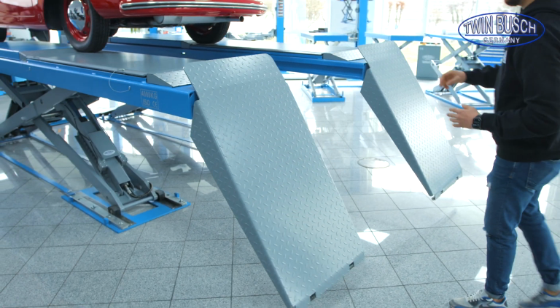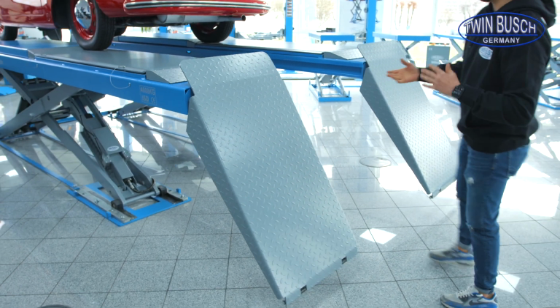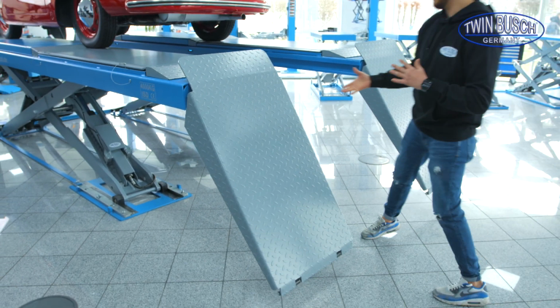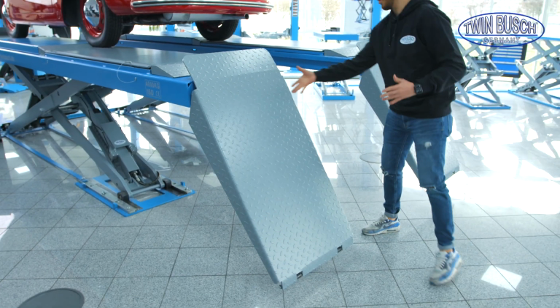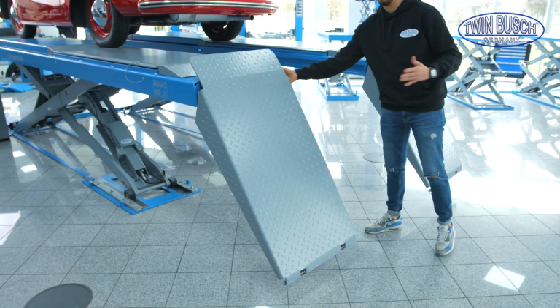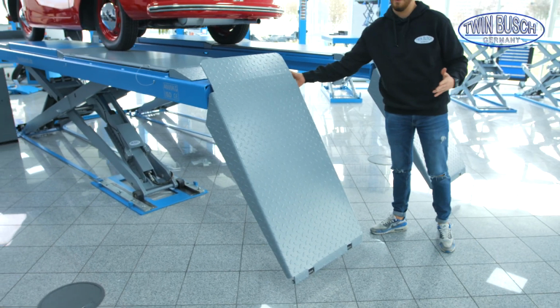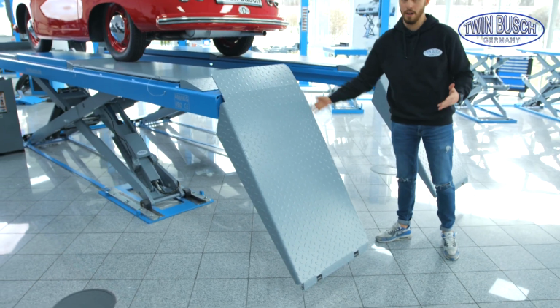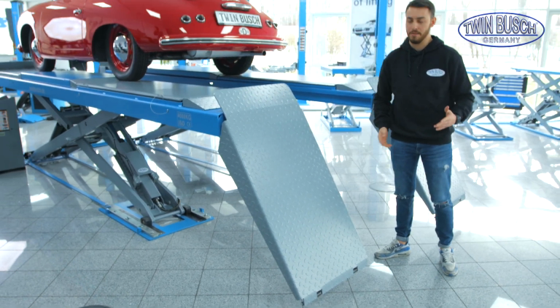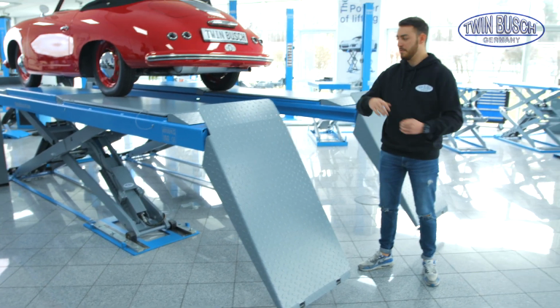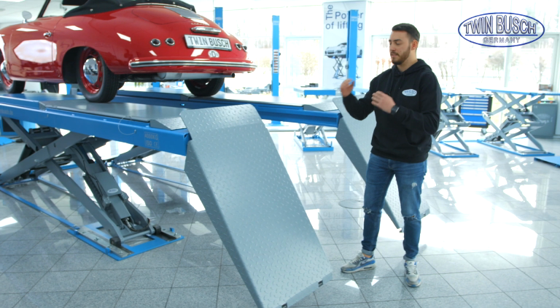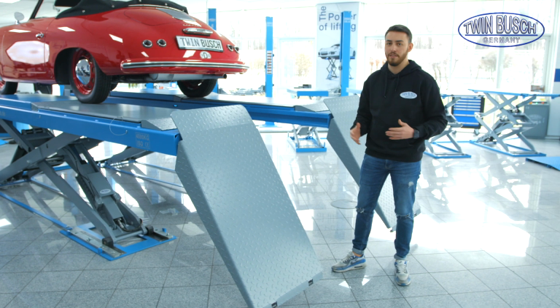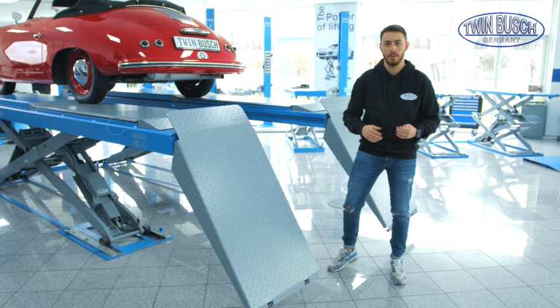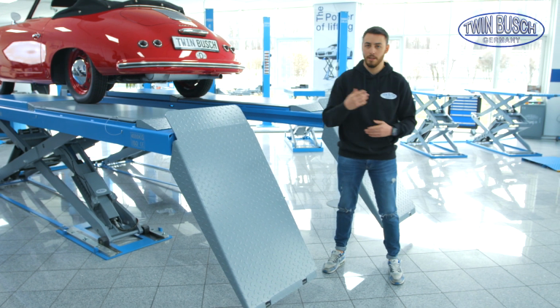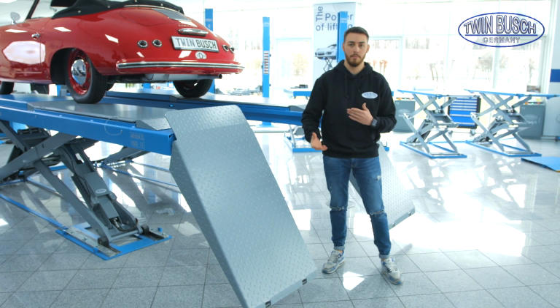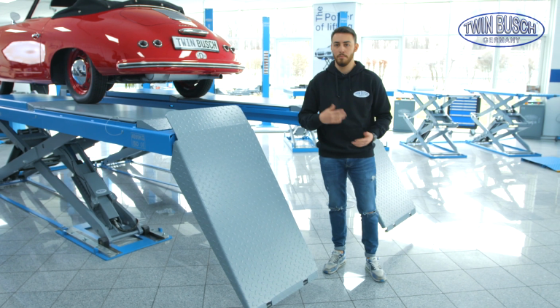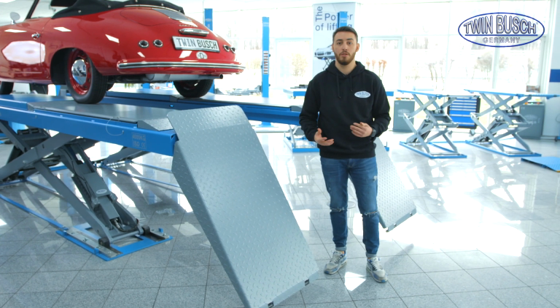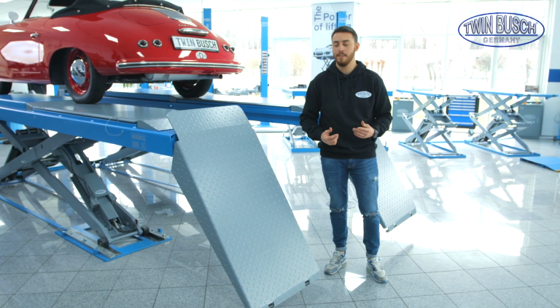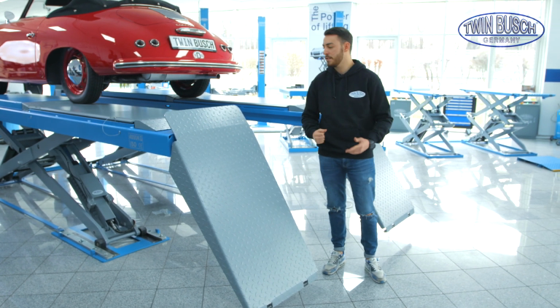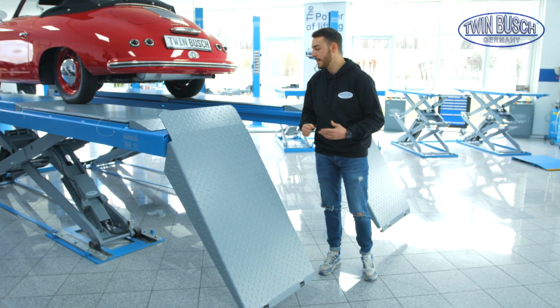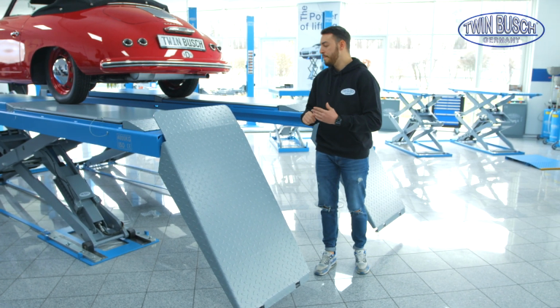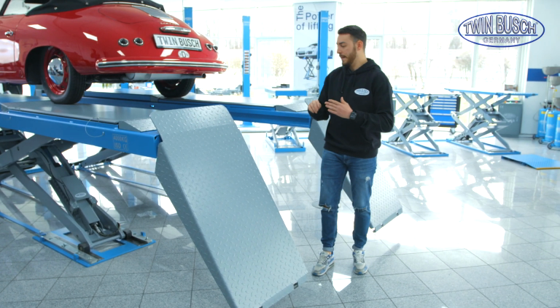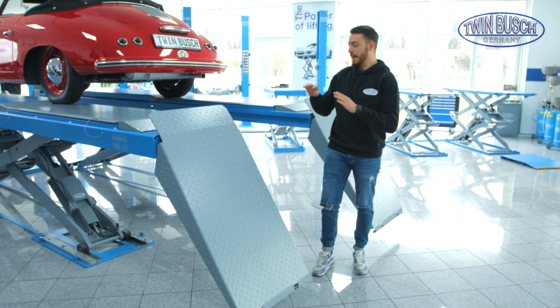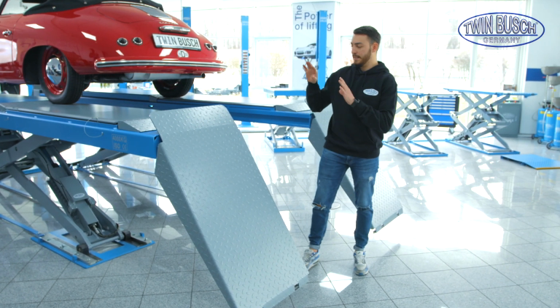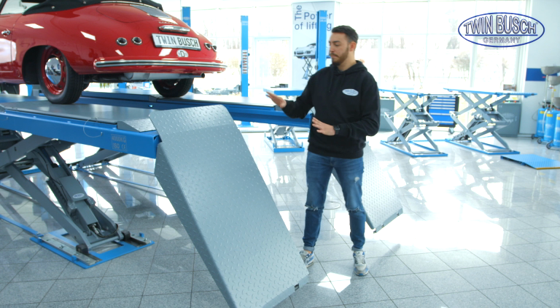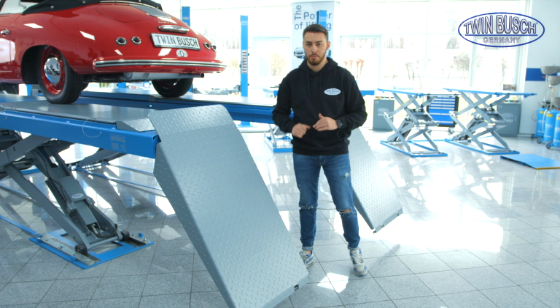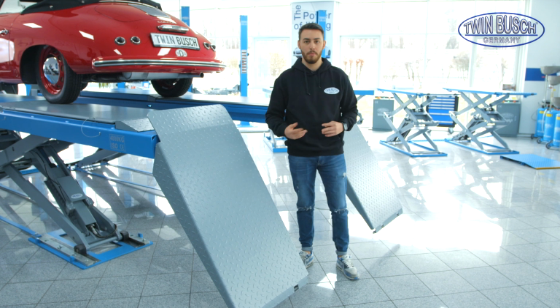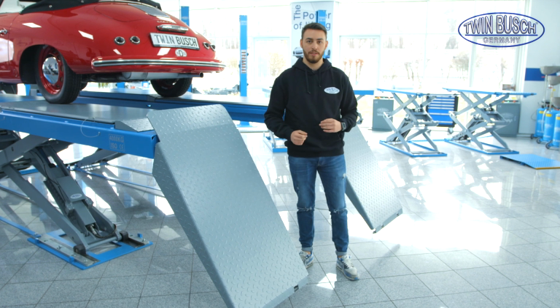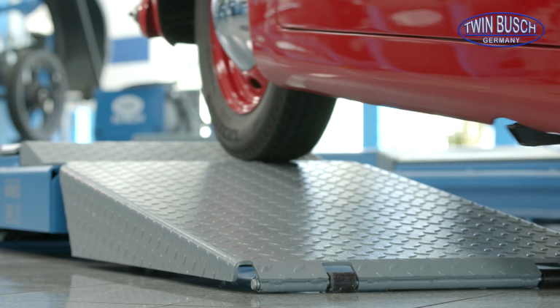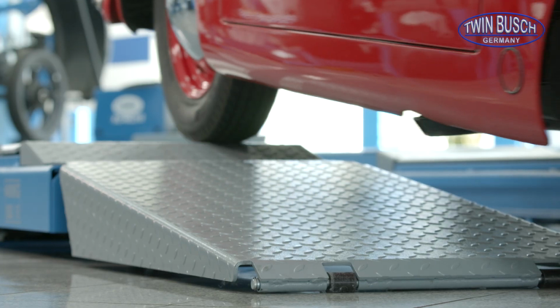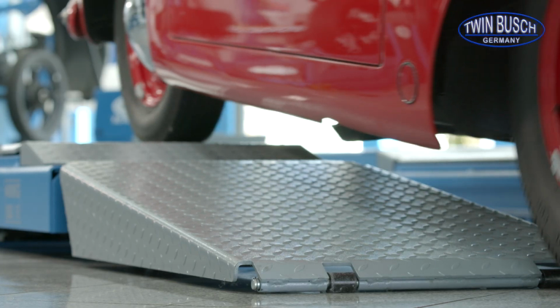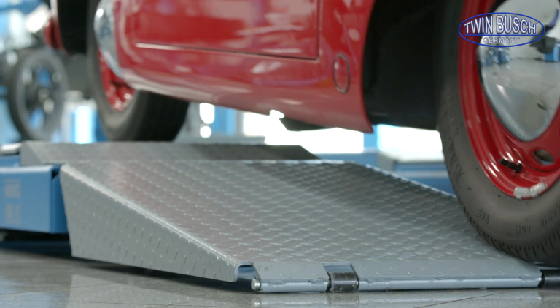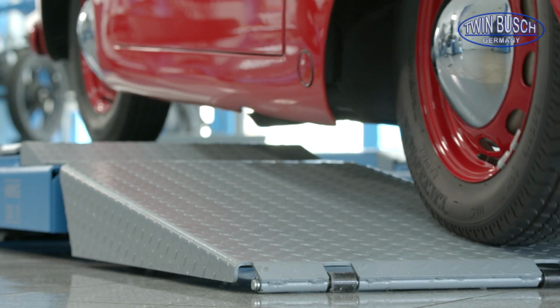I can drive easily onto the lift even with low vehicles like a Porsche 911 or something similar, because the approach angle is kept very low by the long access ramps.